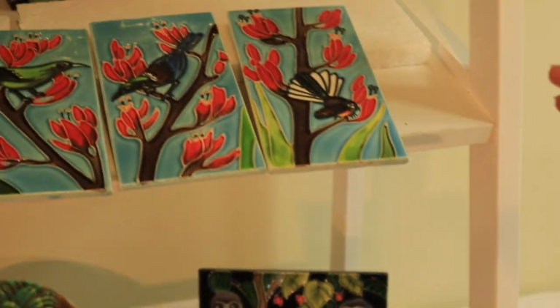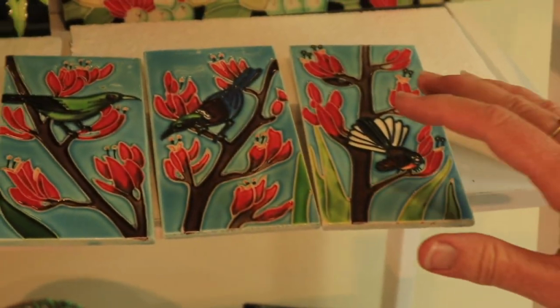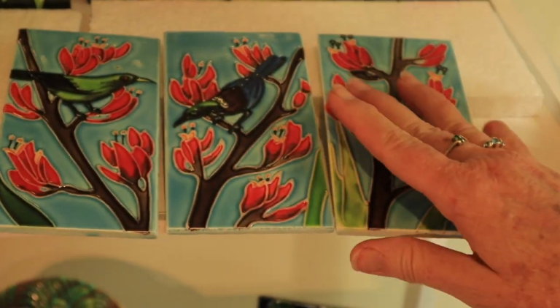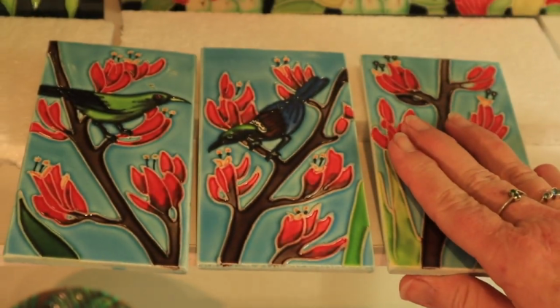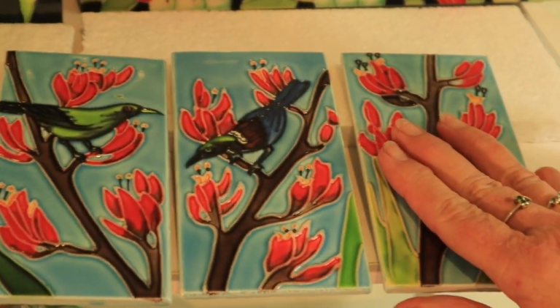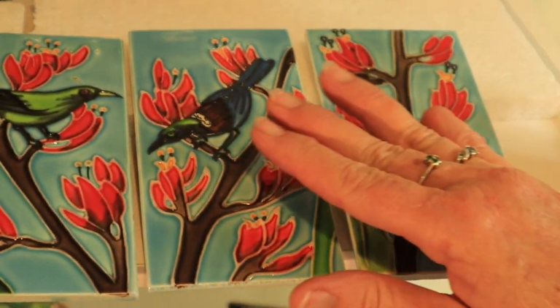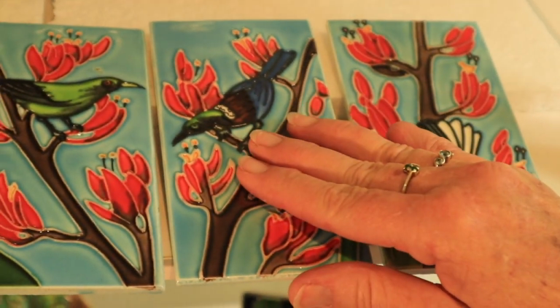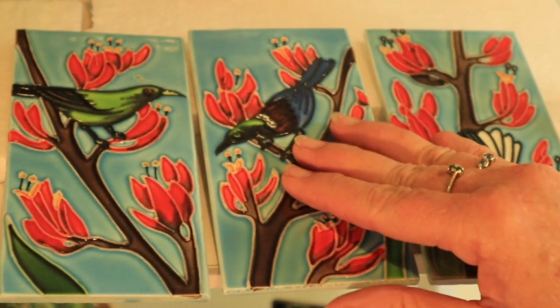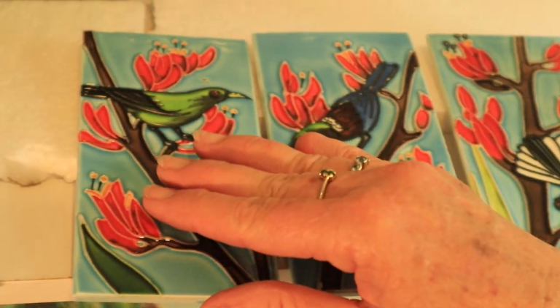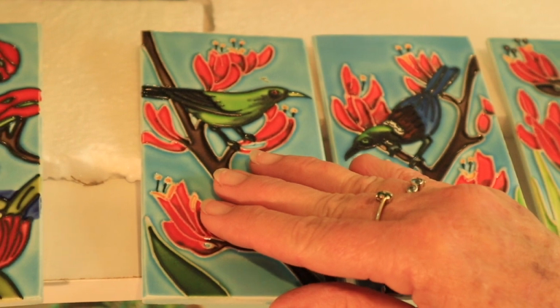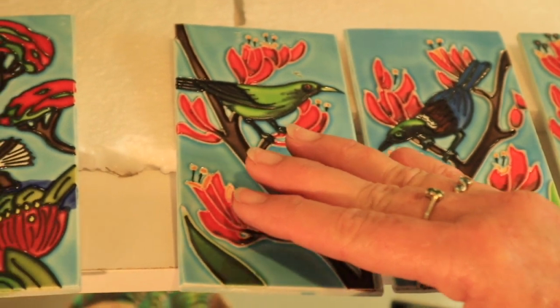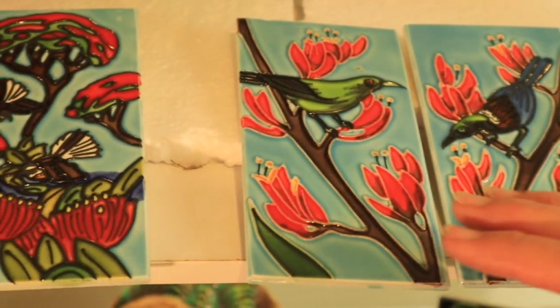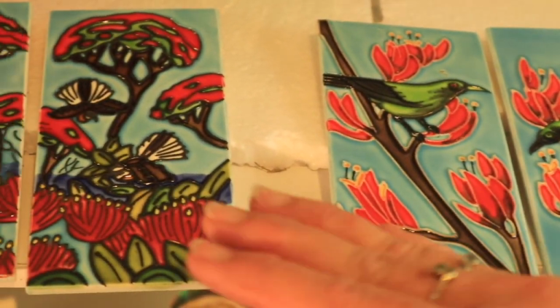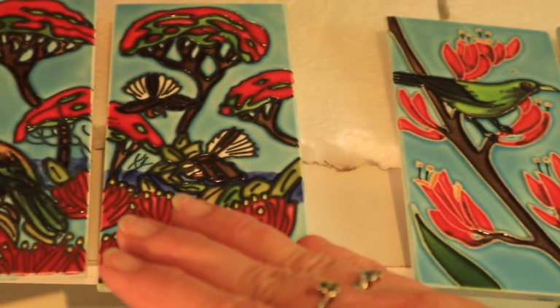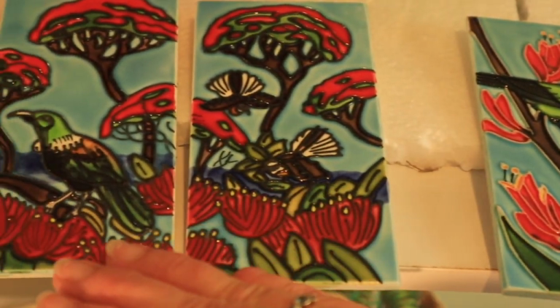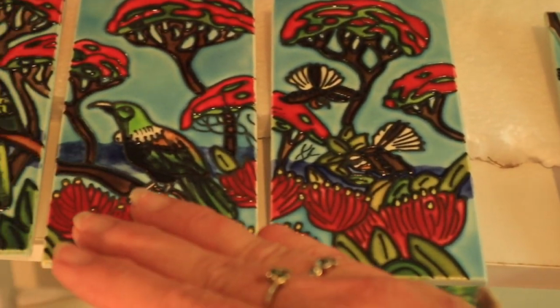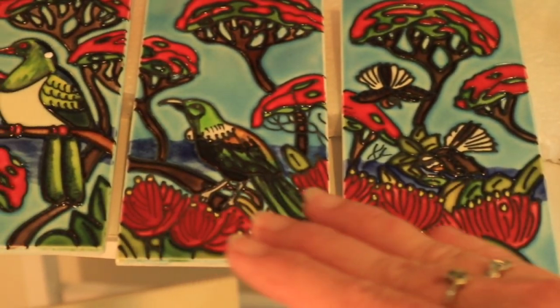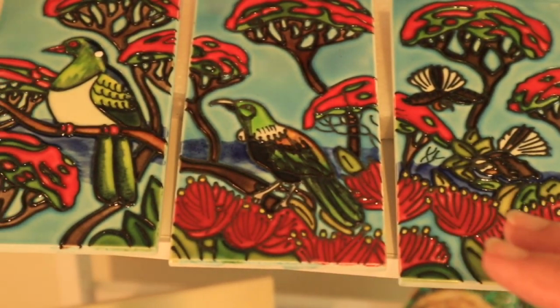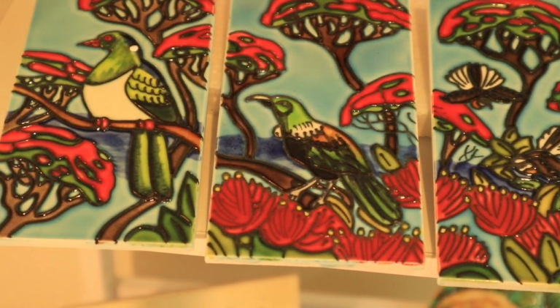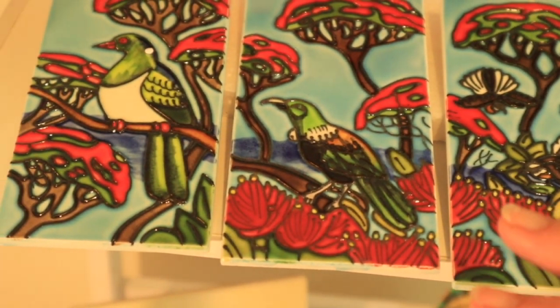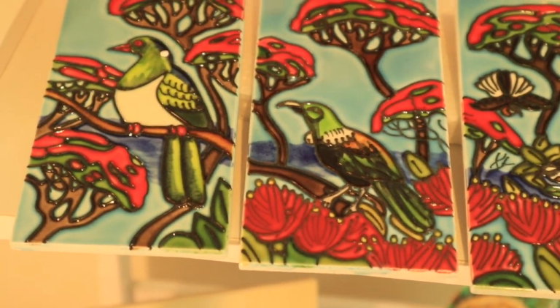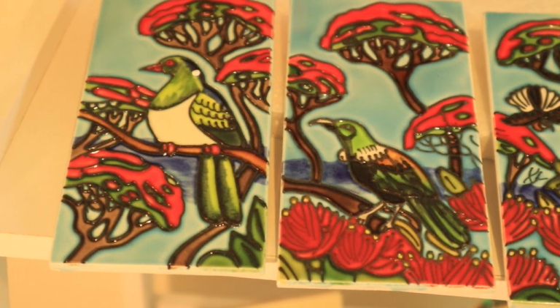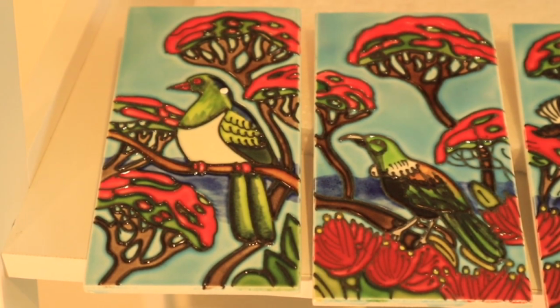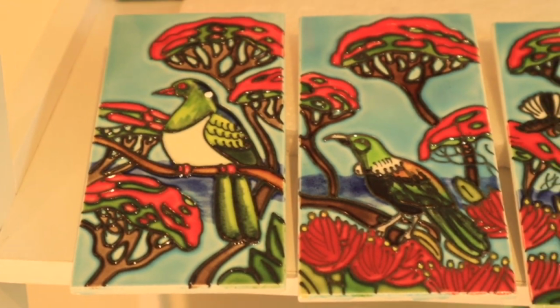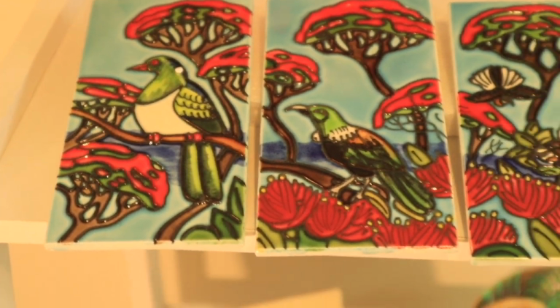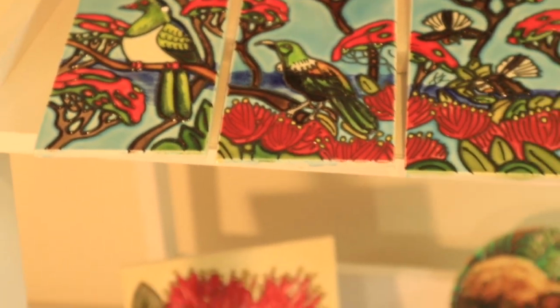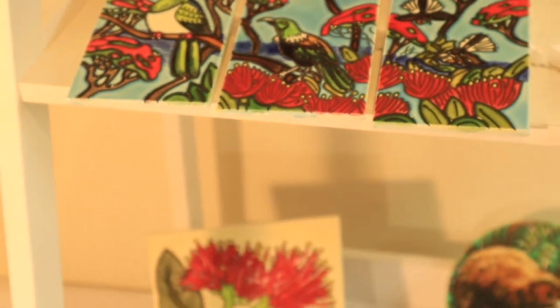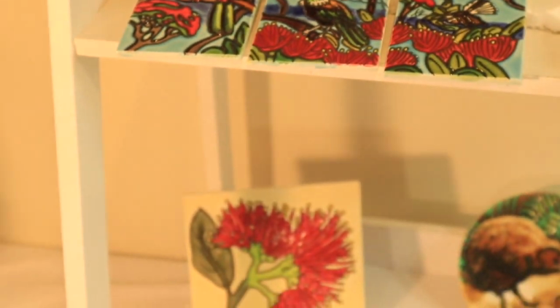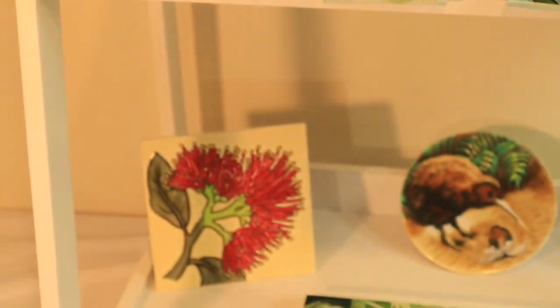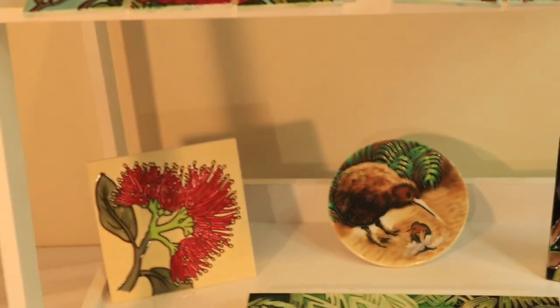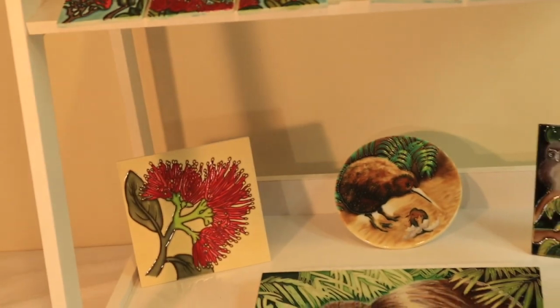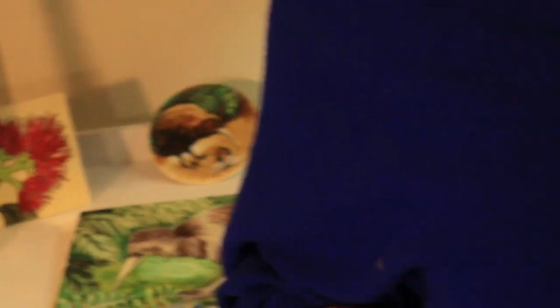We also have these lovely sets of three tiles — our triptychs. We've got the three different birds on Kowhai trees, and the one you just saw was the flax — birds on flax flowers.